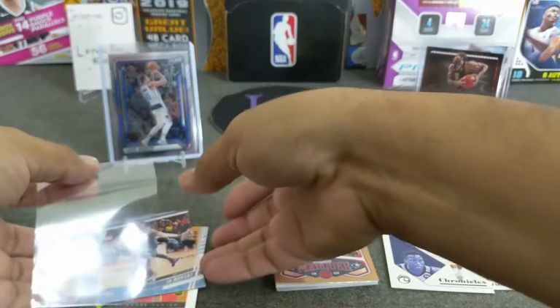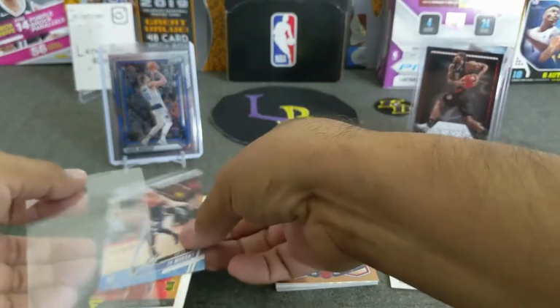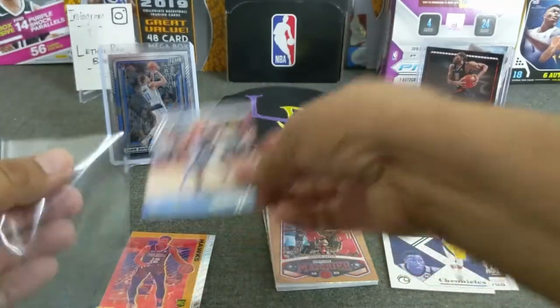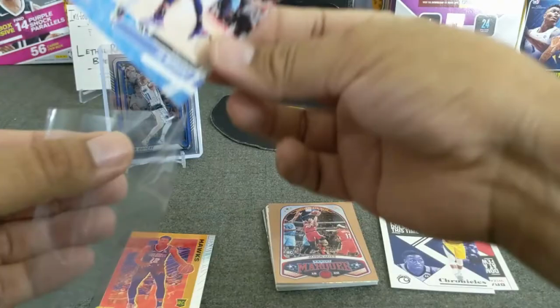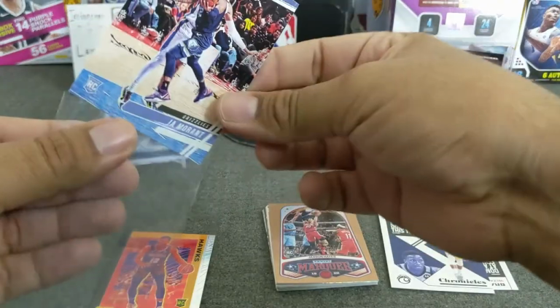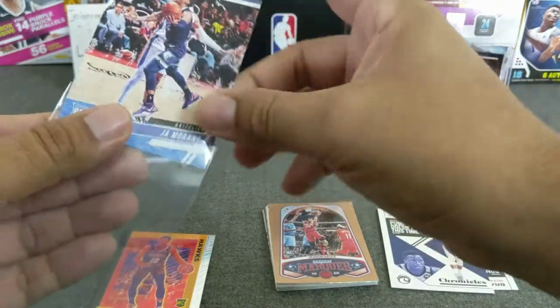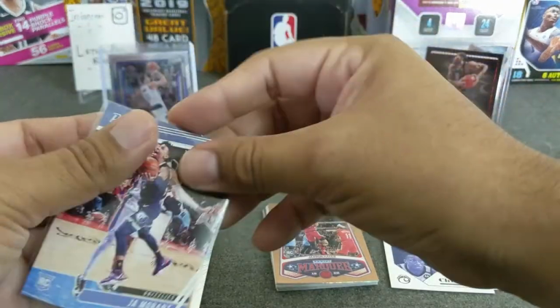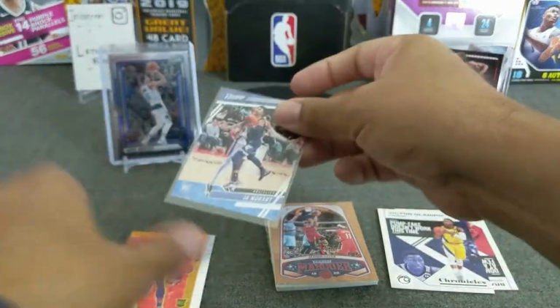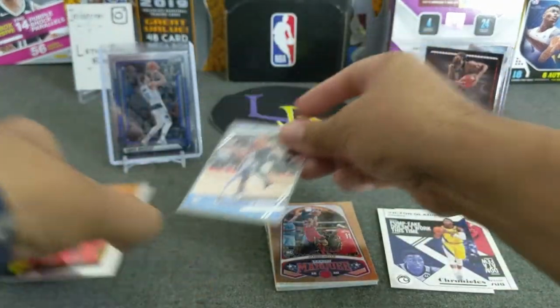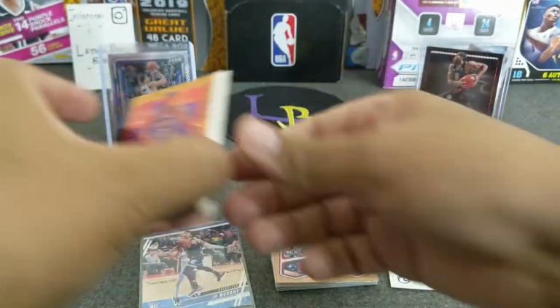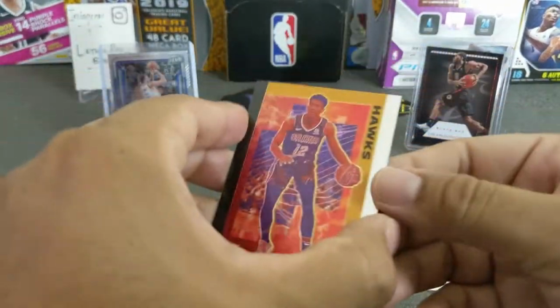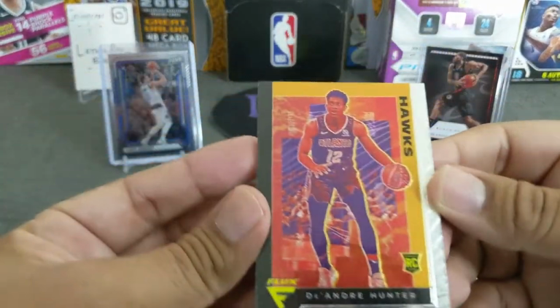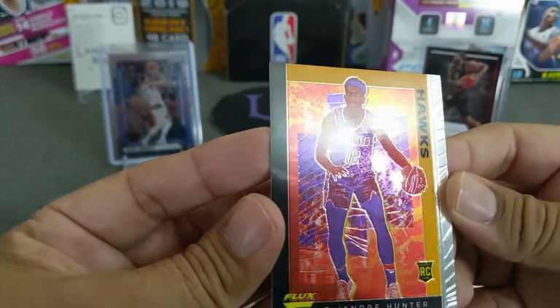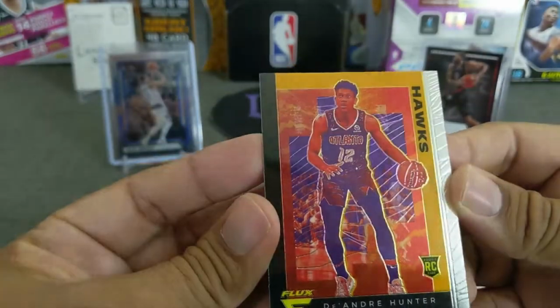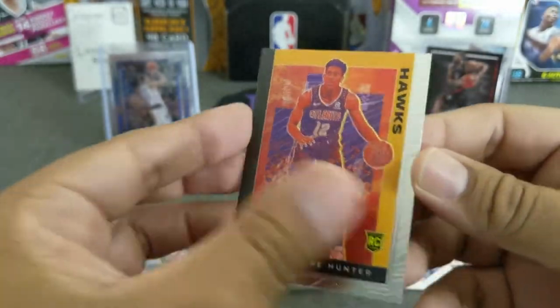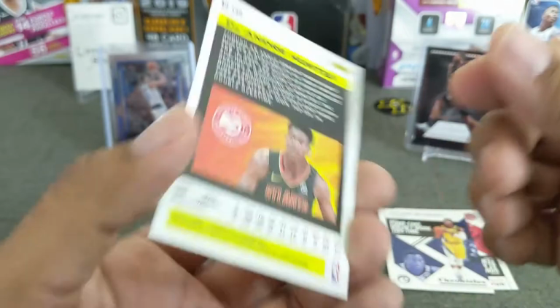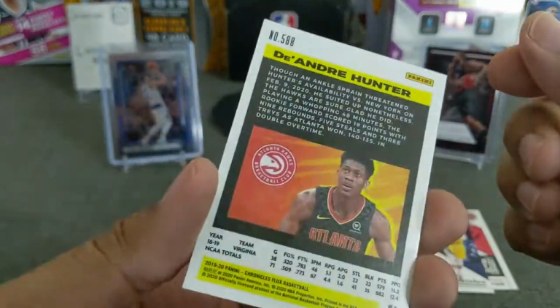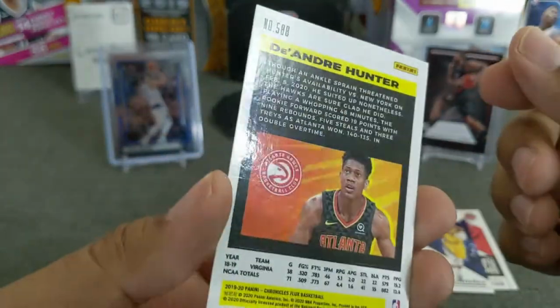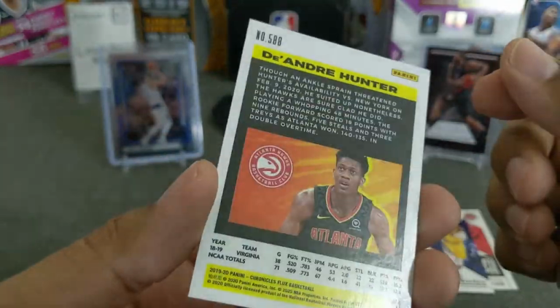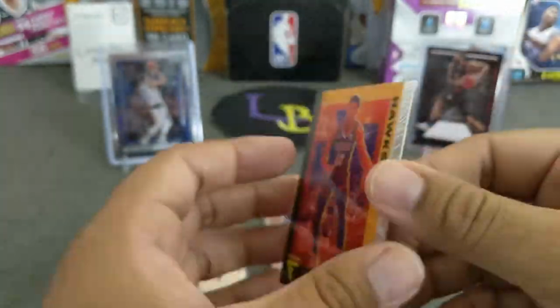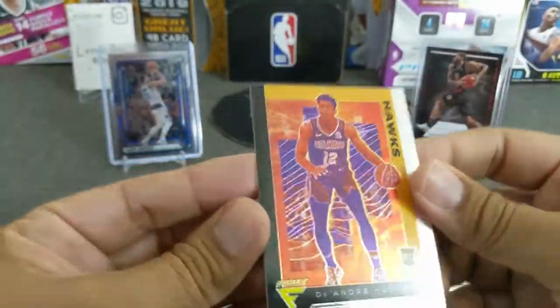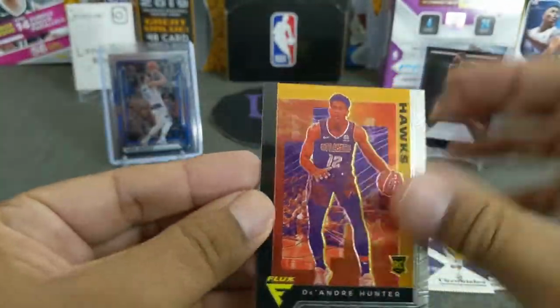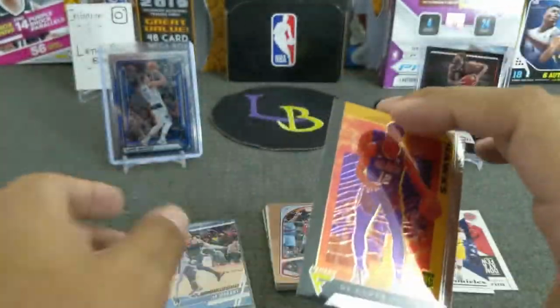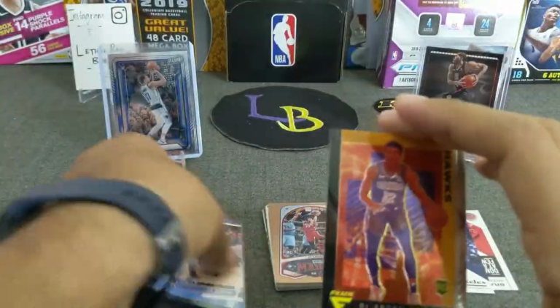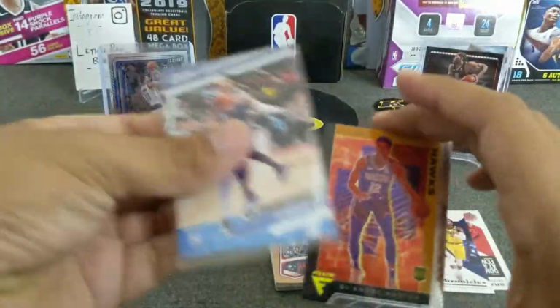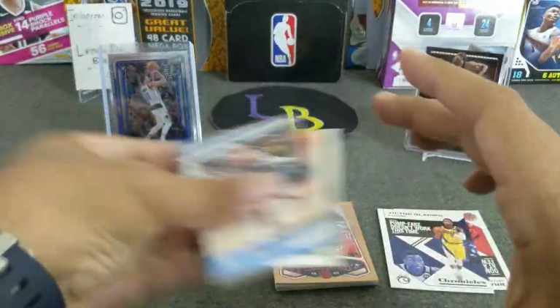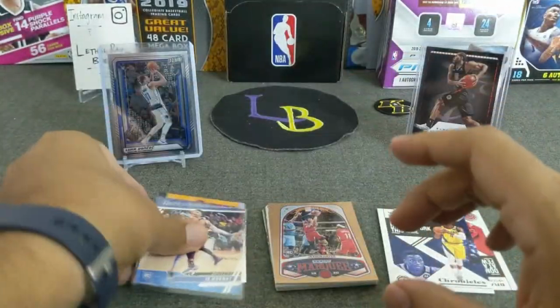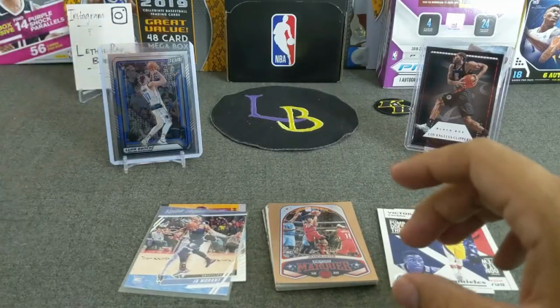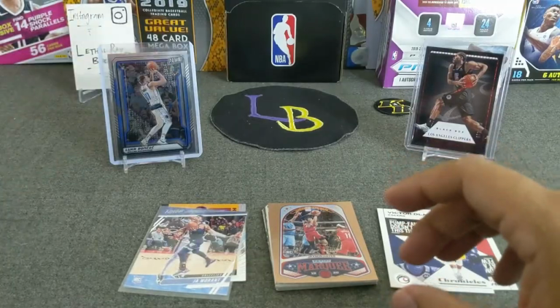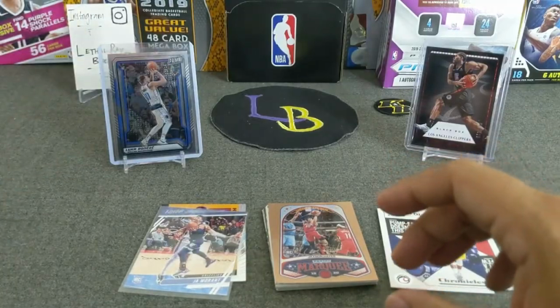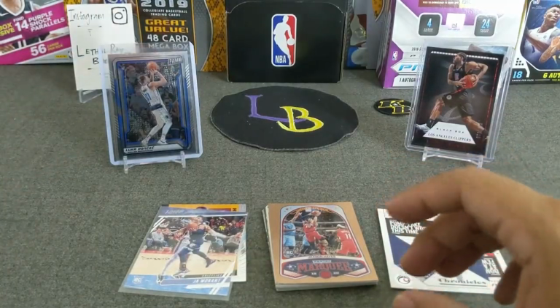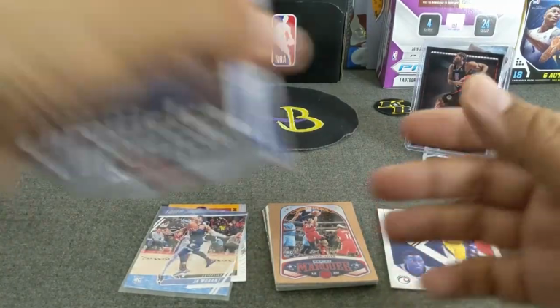I really have not looked at the Flux in hand yet, so just wanted to check them out — how they look. Yeah, they look pretty cool, I like them. I'm sure the silvers will look better. All right, that is the Fat Pack. Now let's move on to the hanger box.